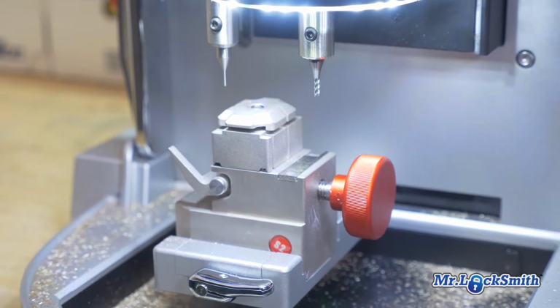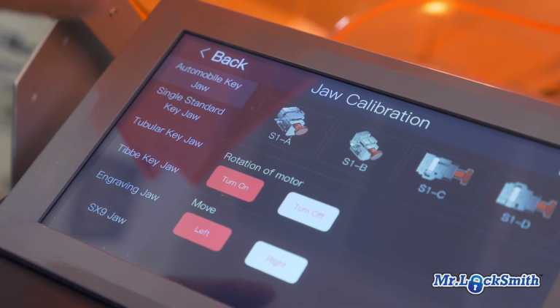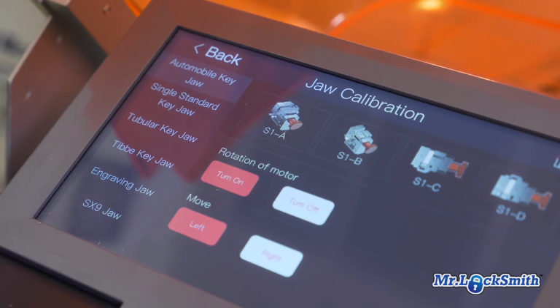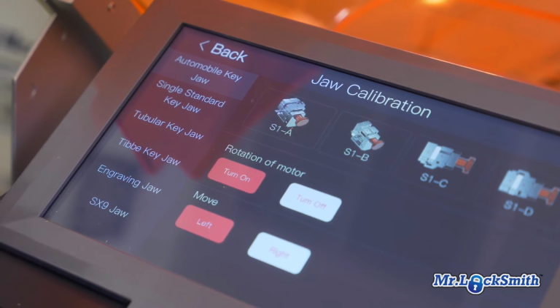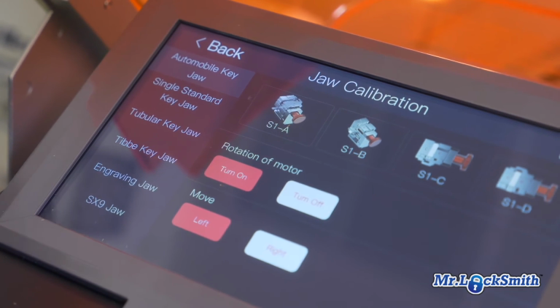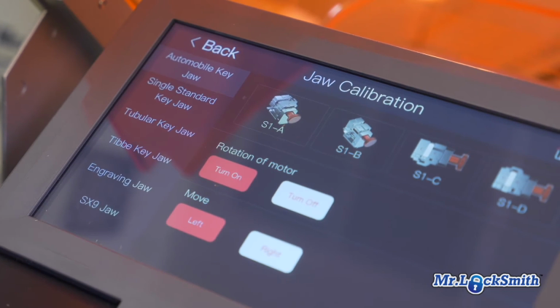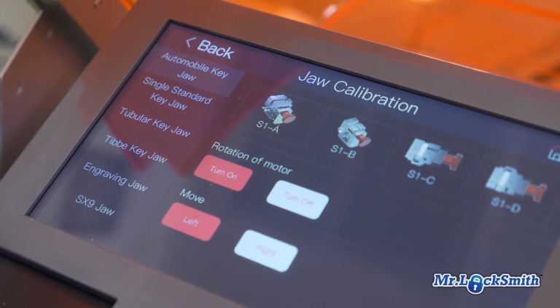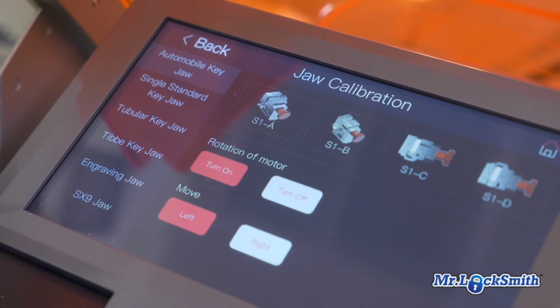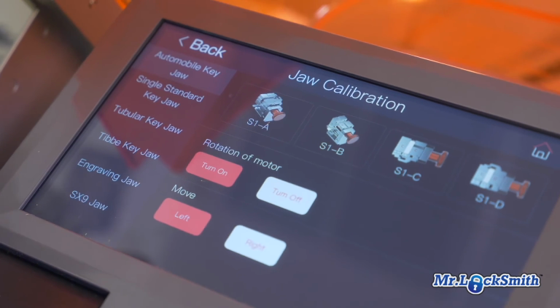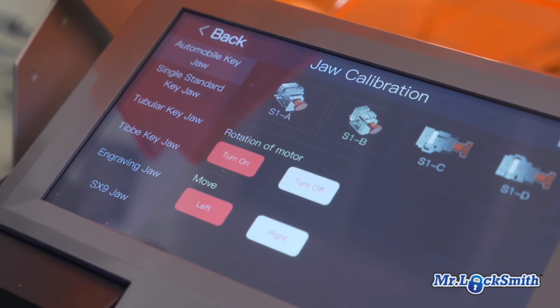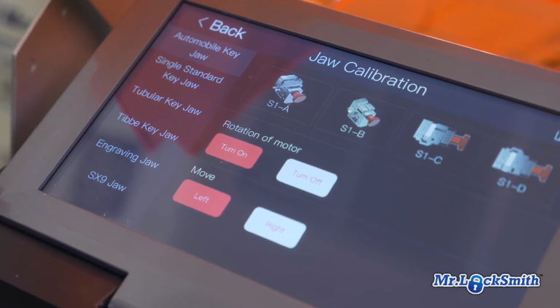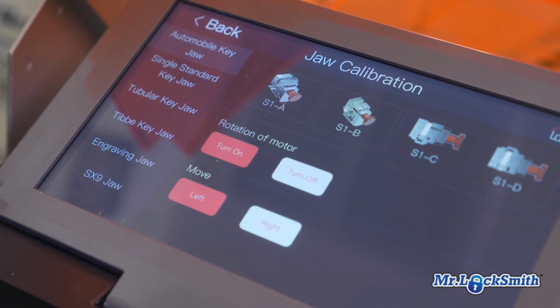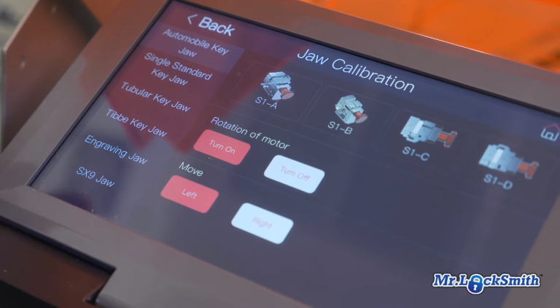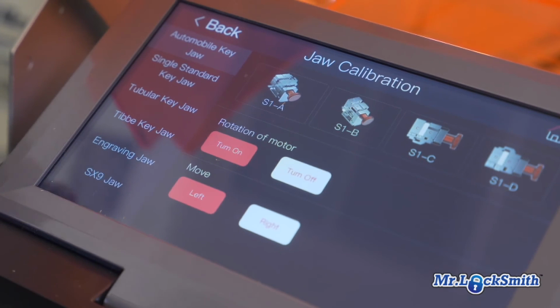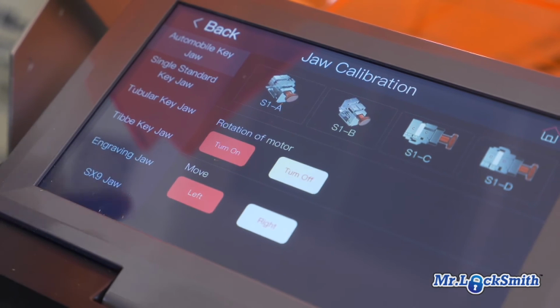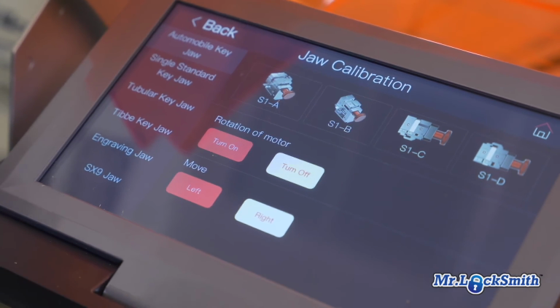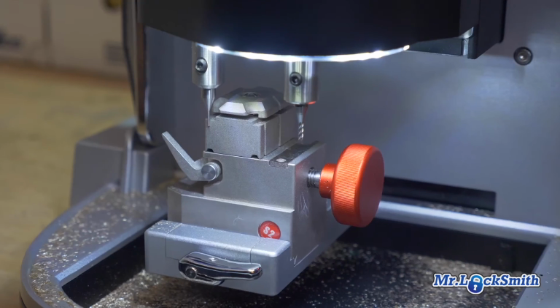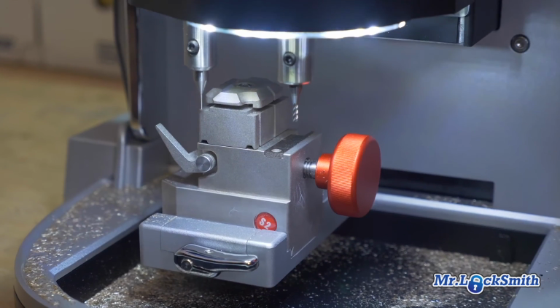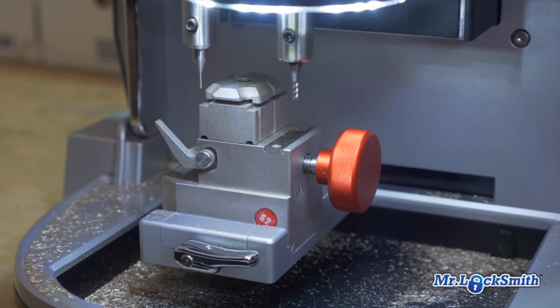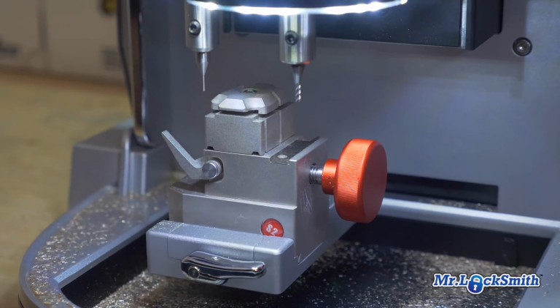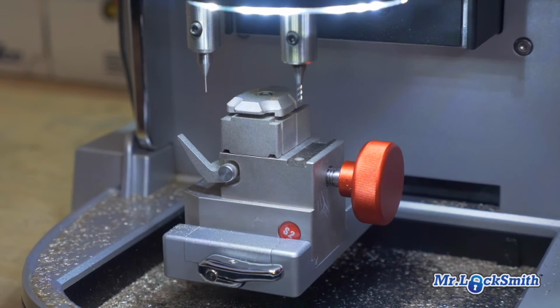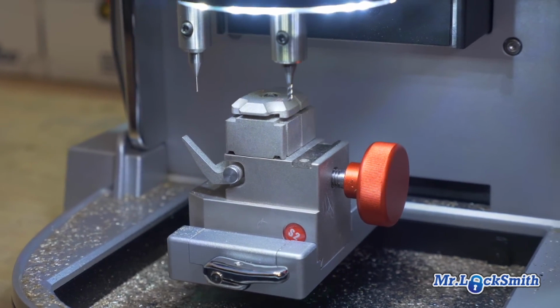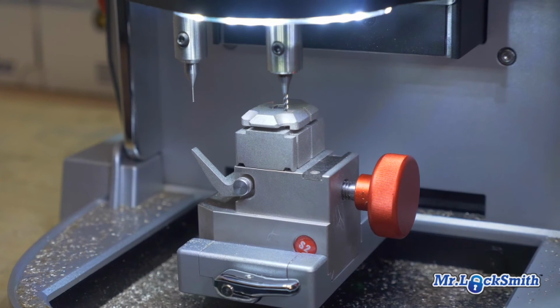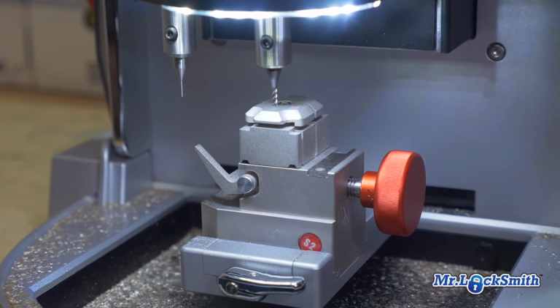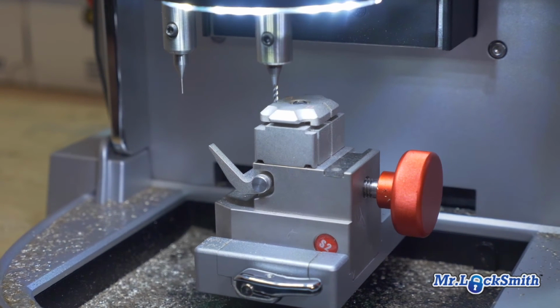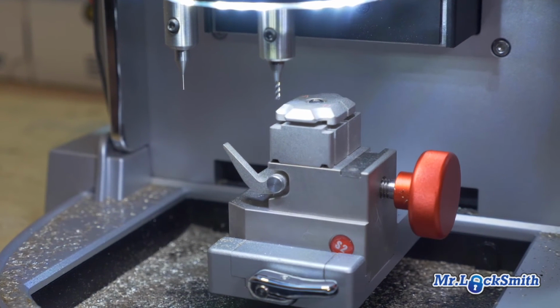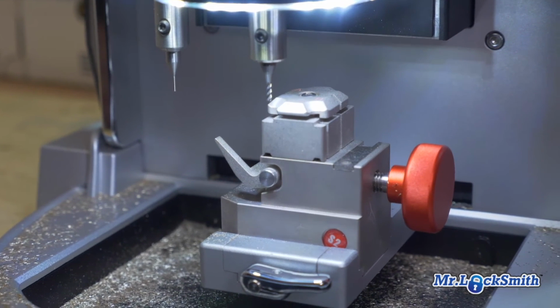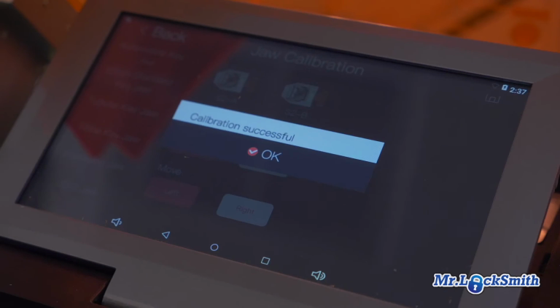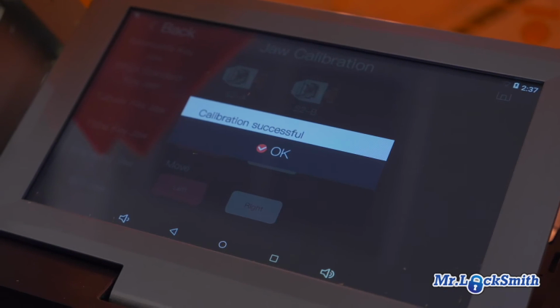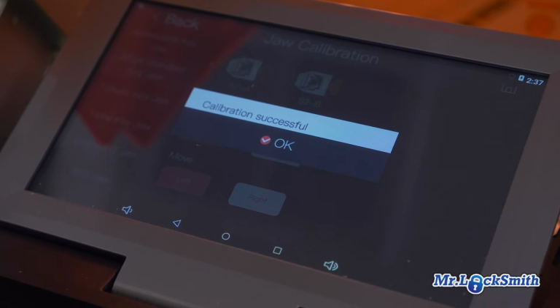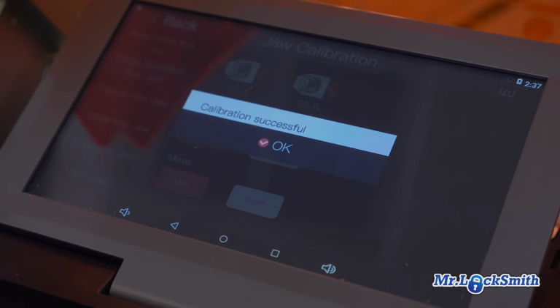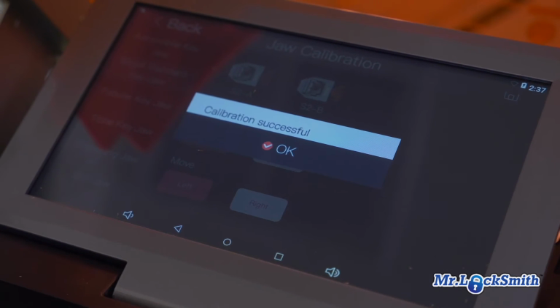I pressed the wrong button and calibrated the wrong jaw, but the machine caught it. This is what I like about this machine — it catches dumb mistakes I make. So I calibrate it again and calibration is successful.